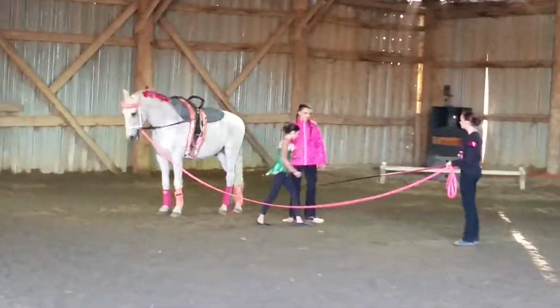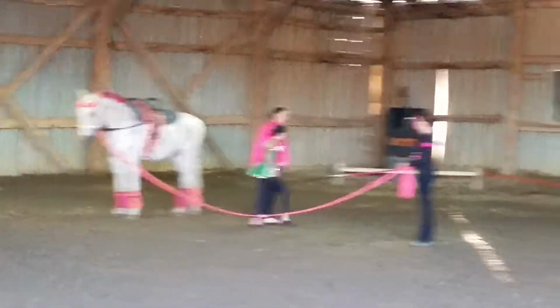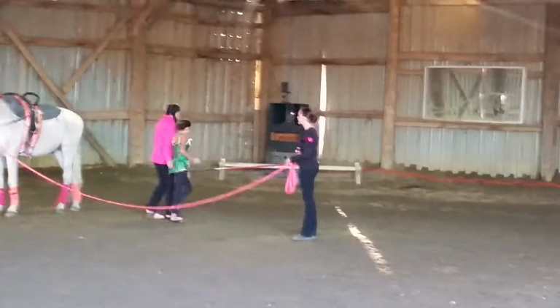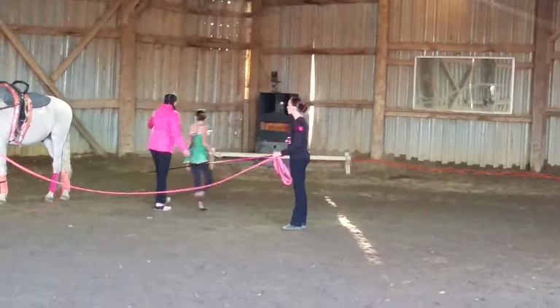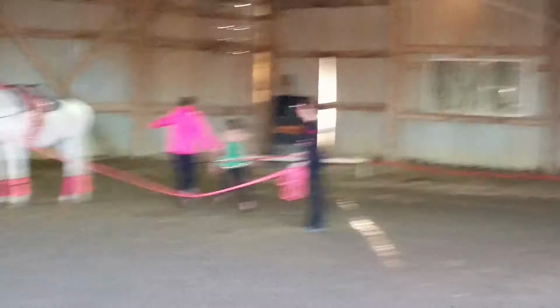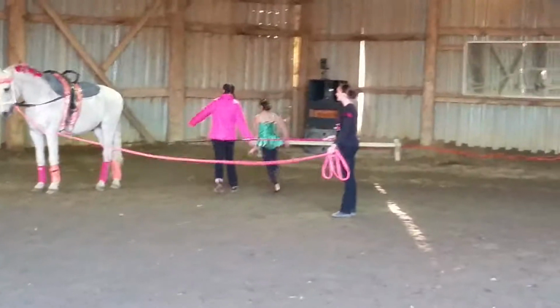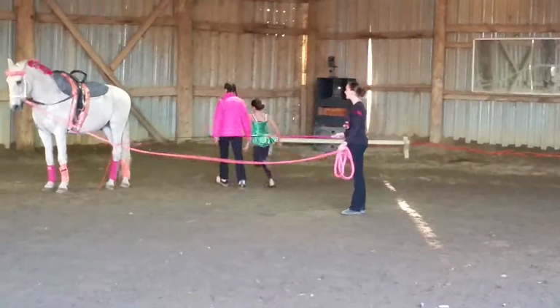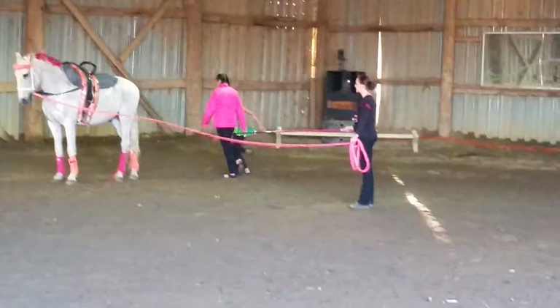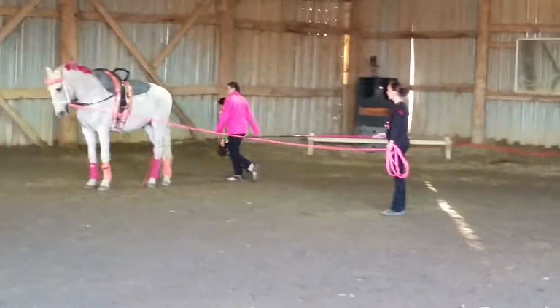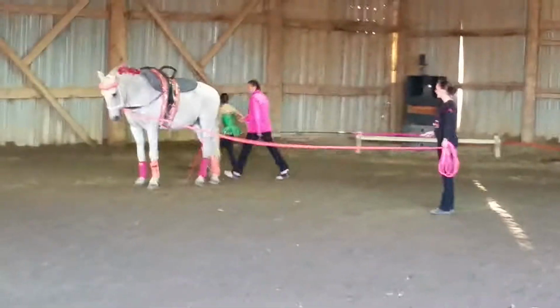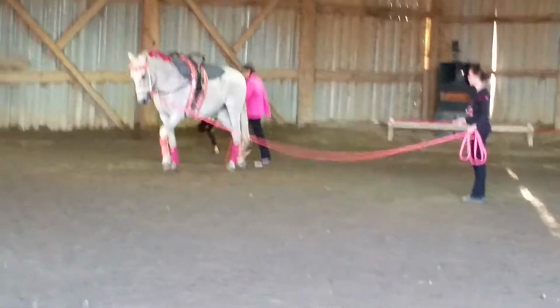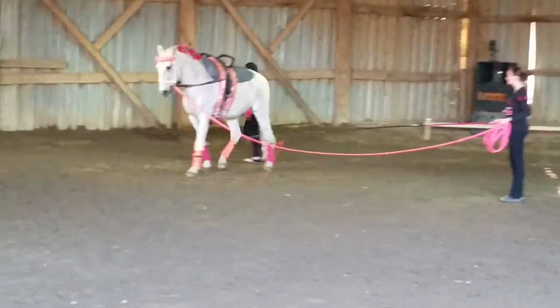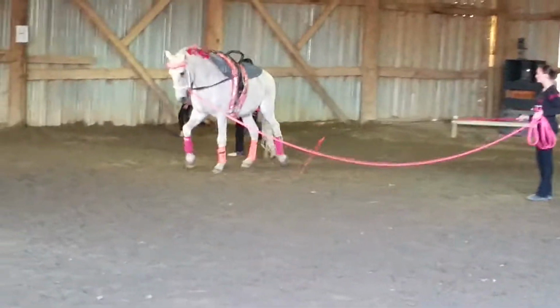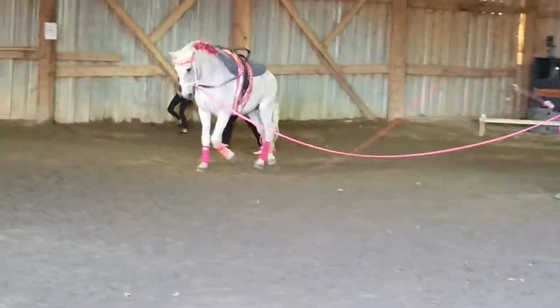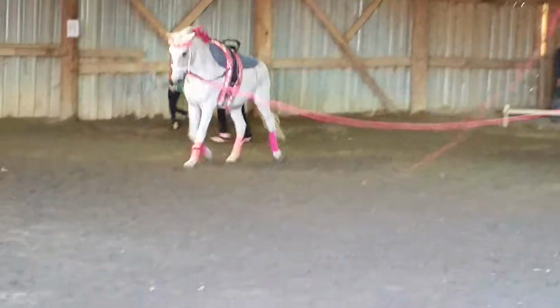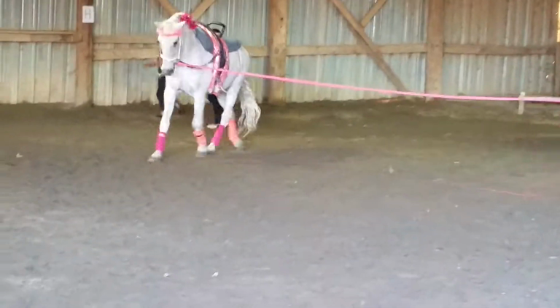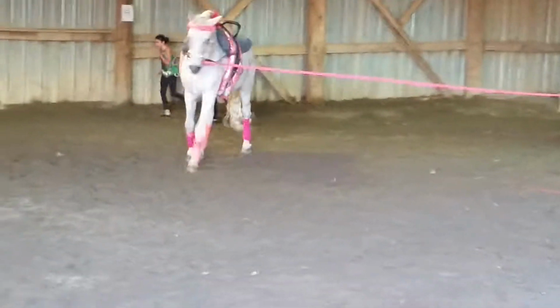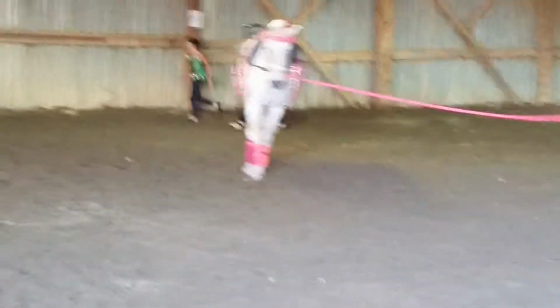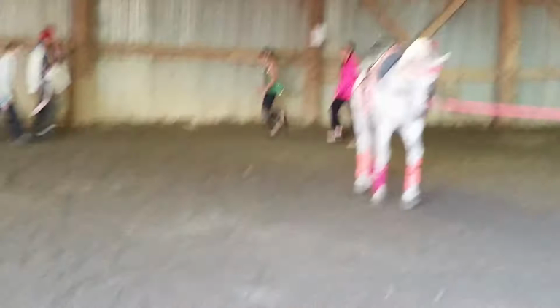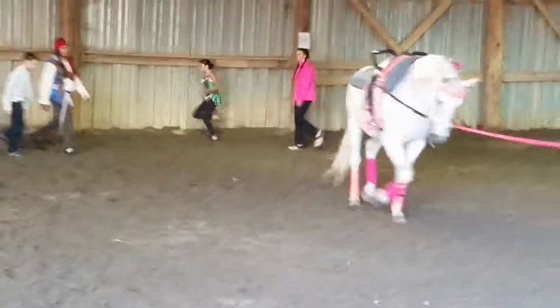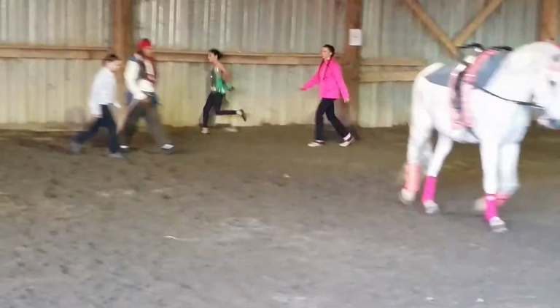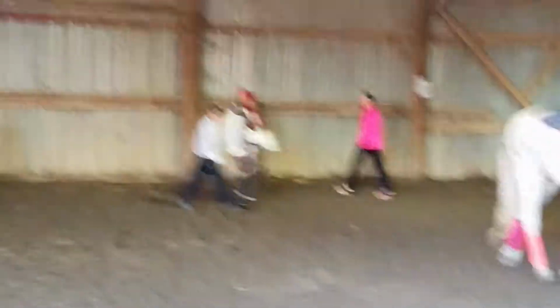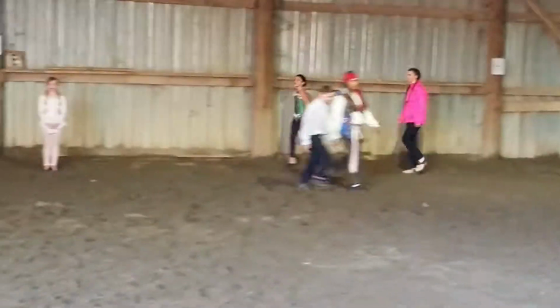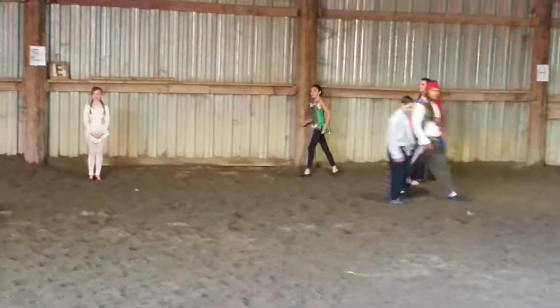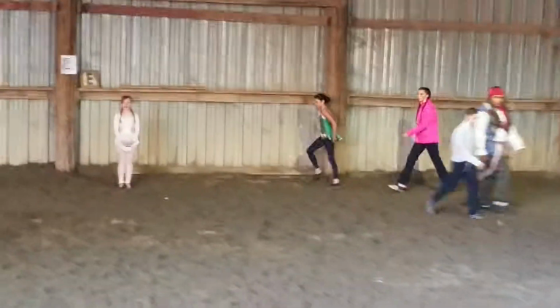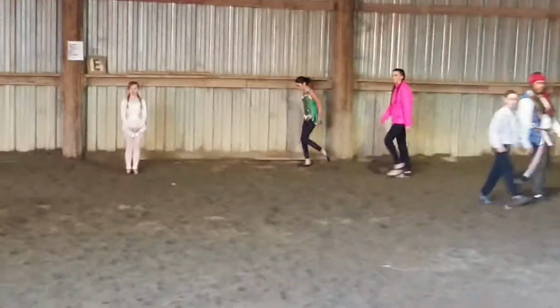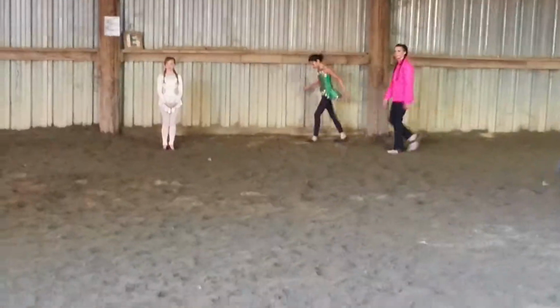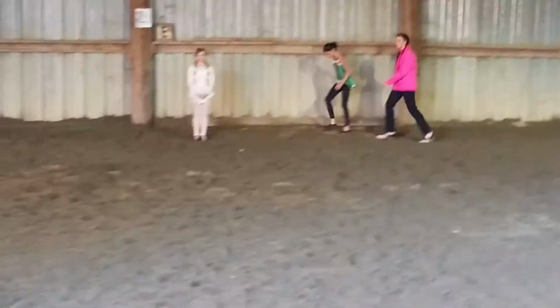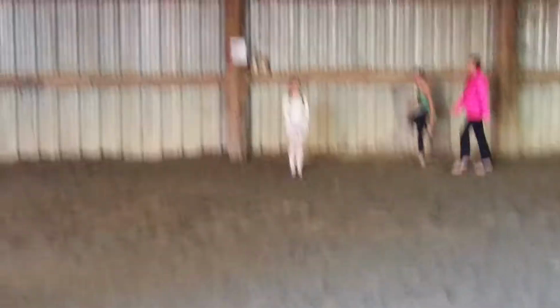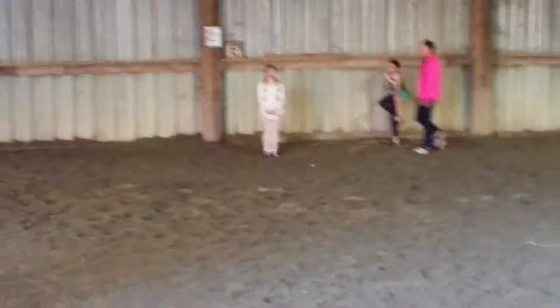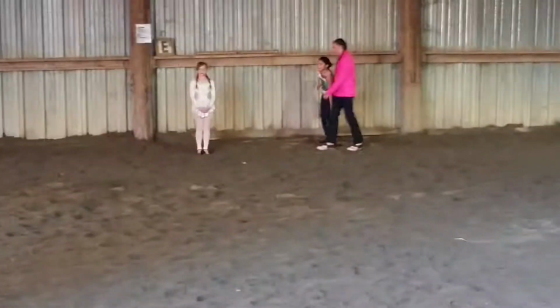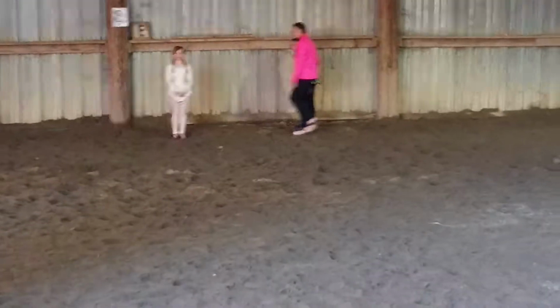That is Tyler on the far end. Good job, Tyler! And little Isabella — you can clap for them. Yes, it's fine with the horses!